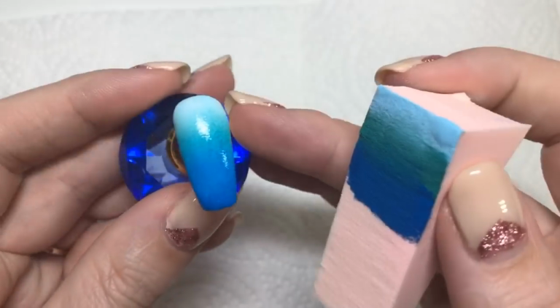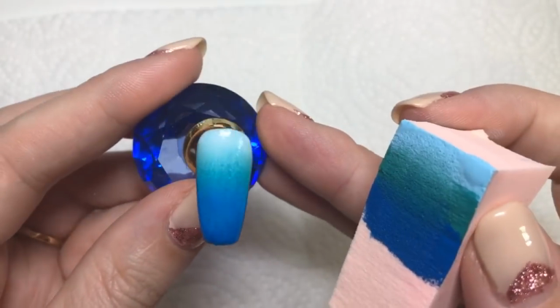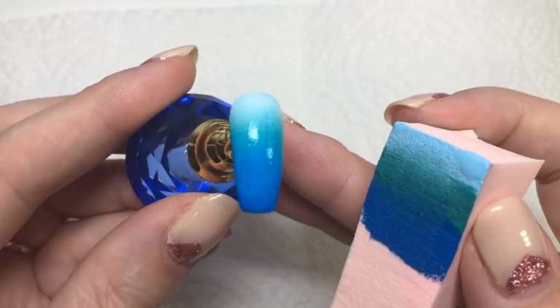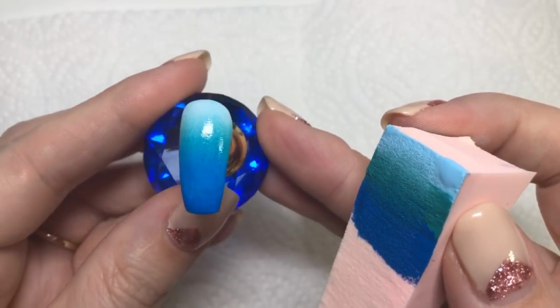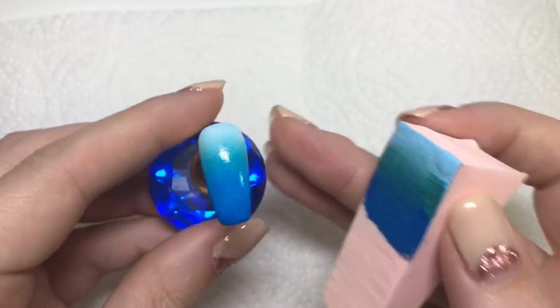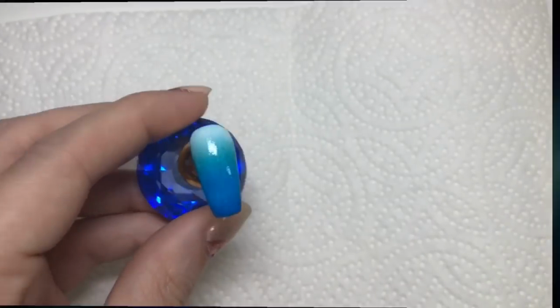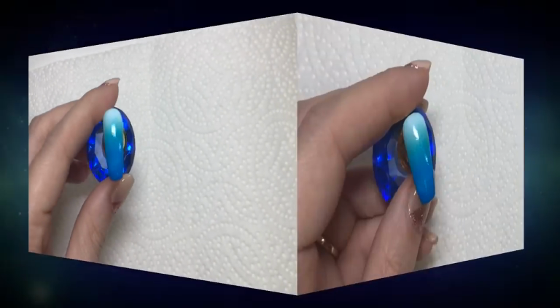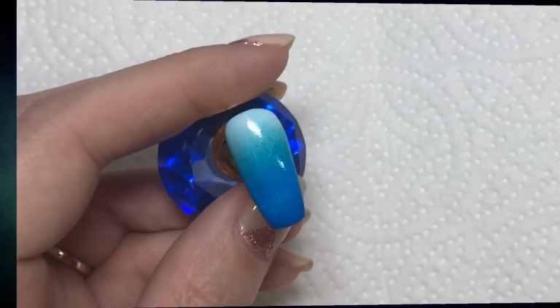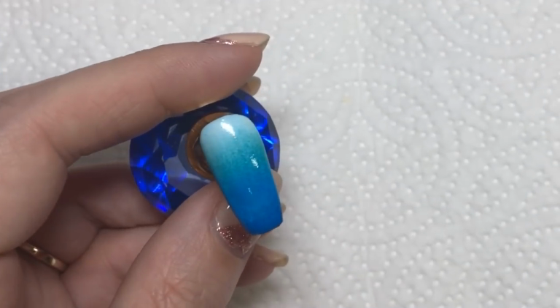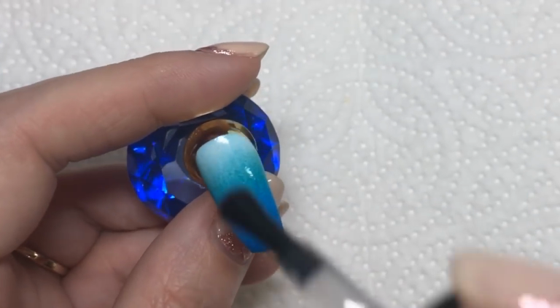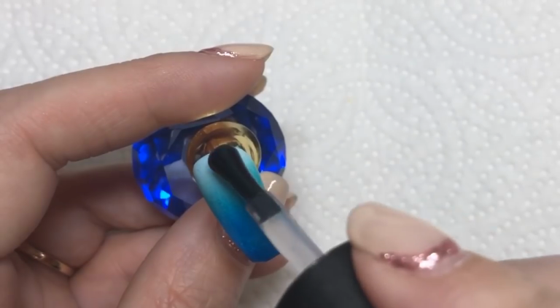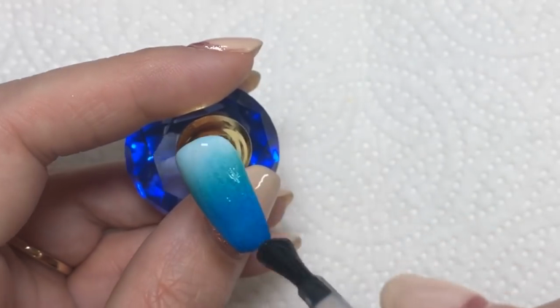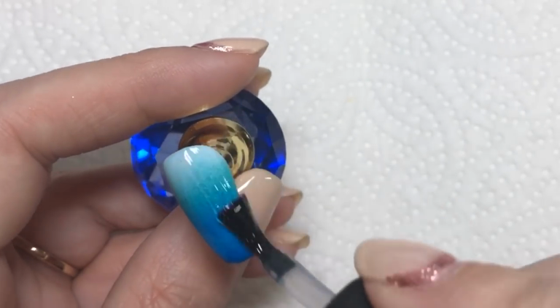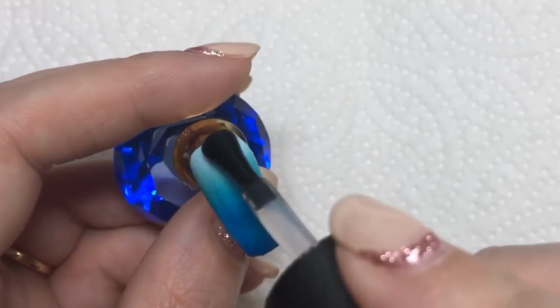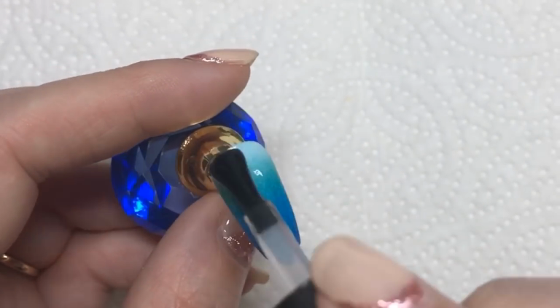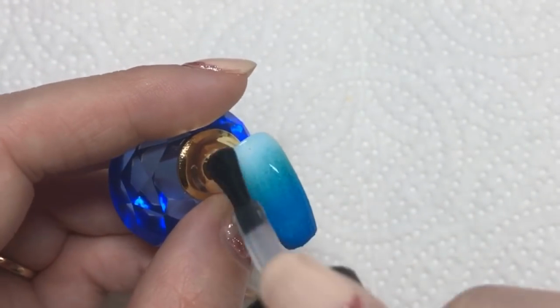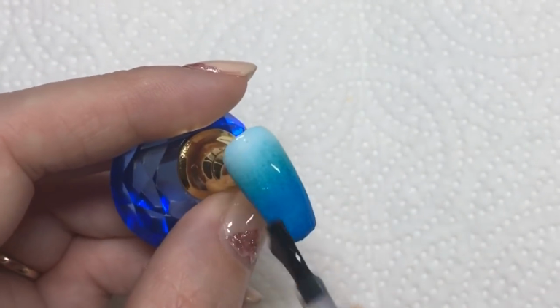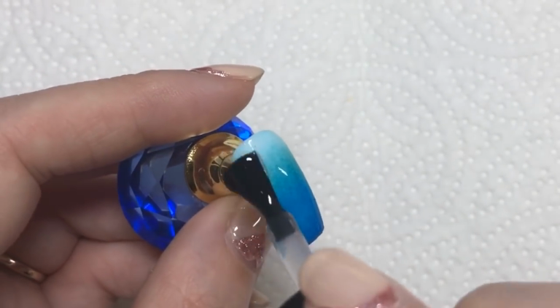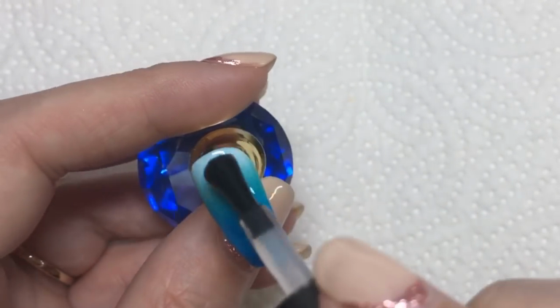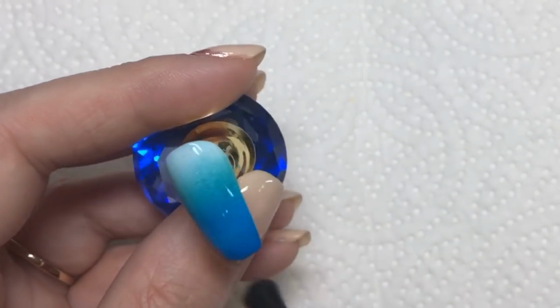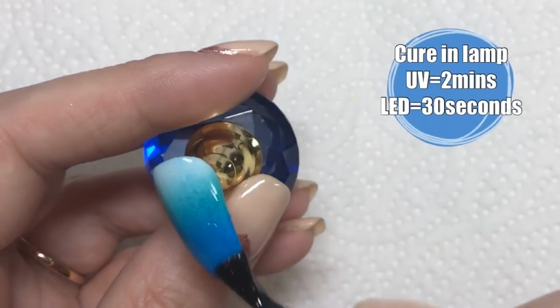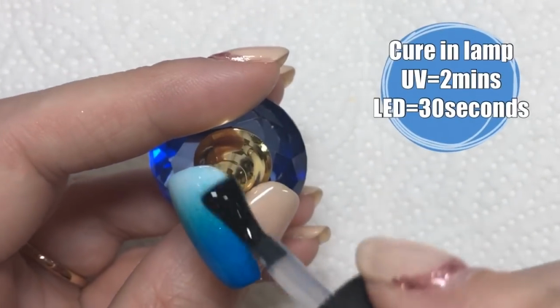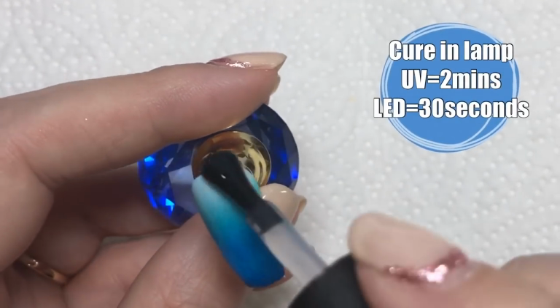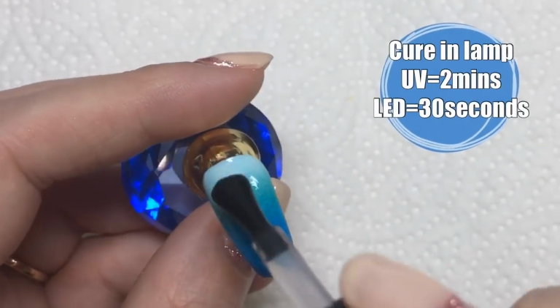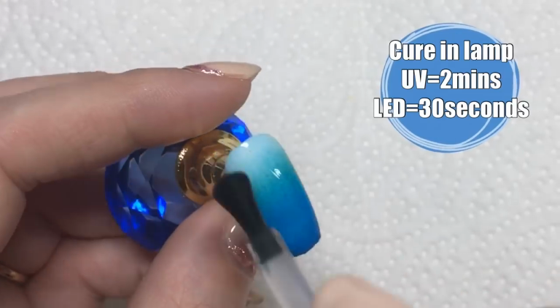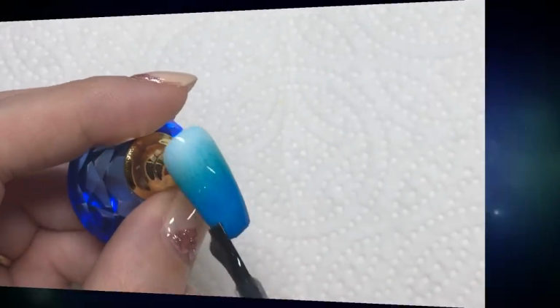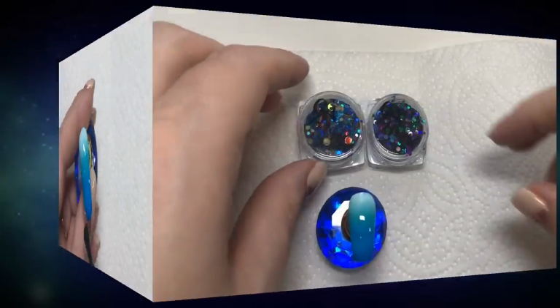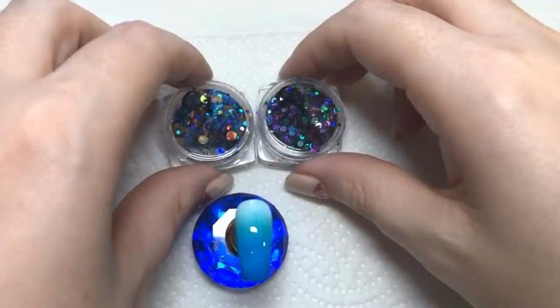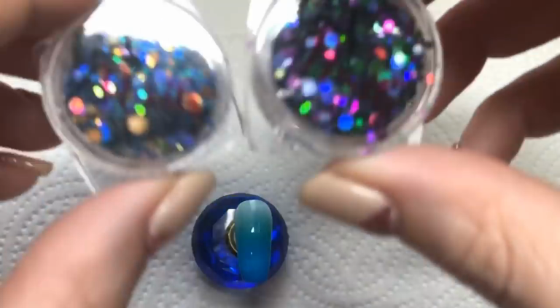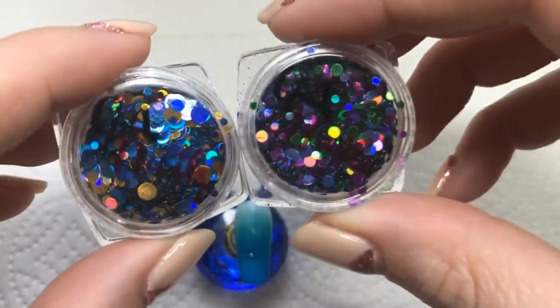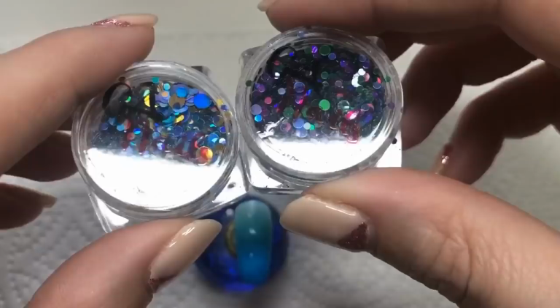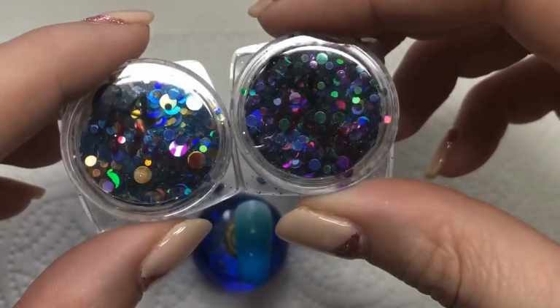There you go — a nice little gradient going on there. Then I'm coming in with a gel top coat to seal all this in before I move on to the stamping.